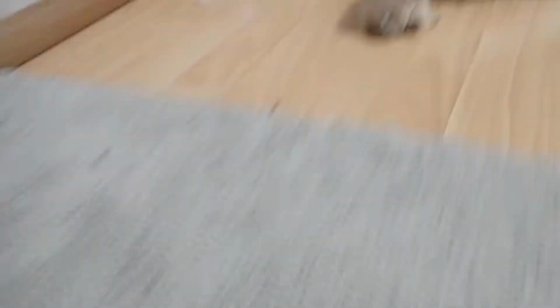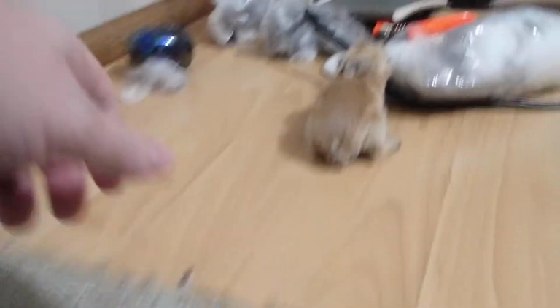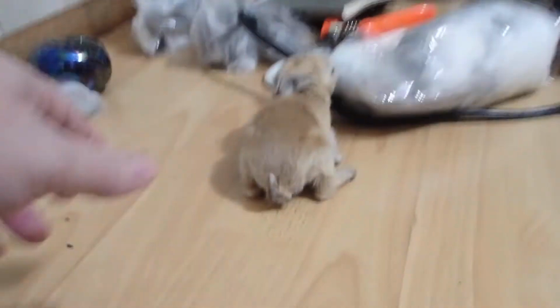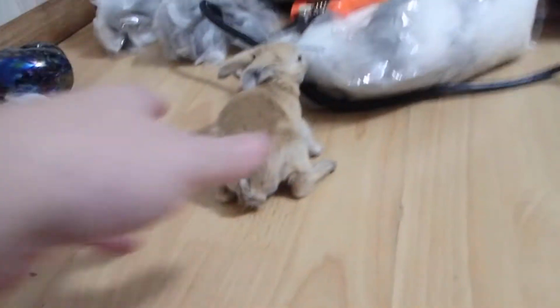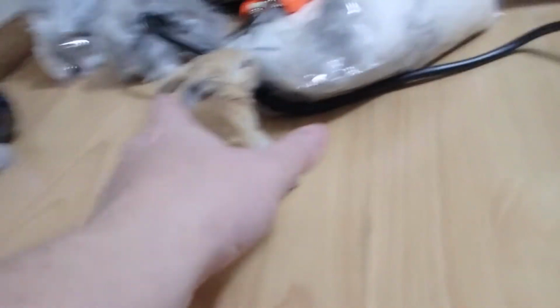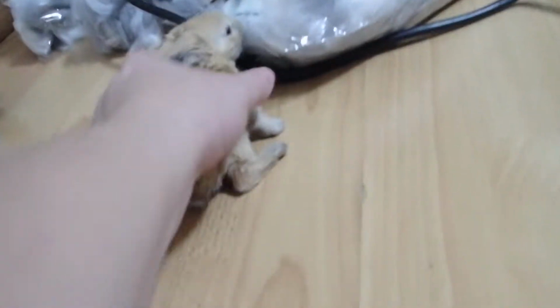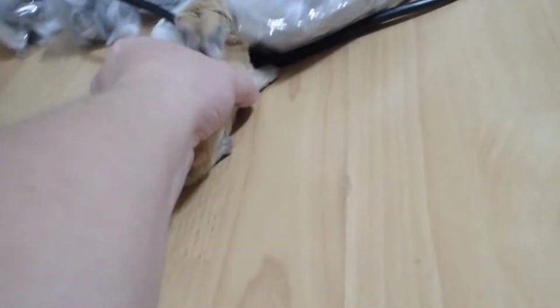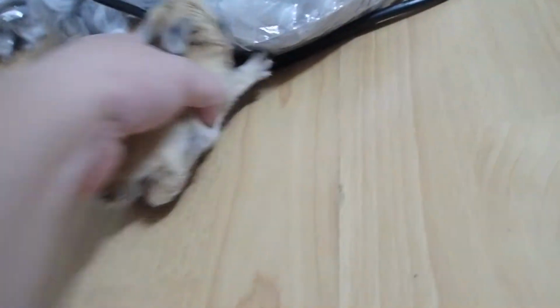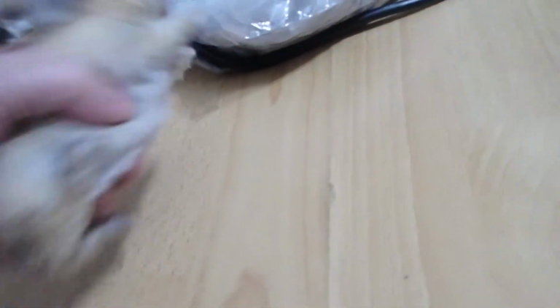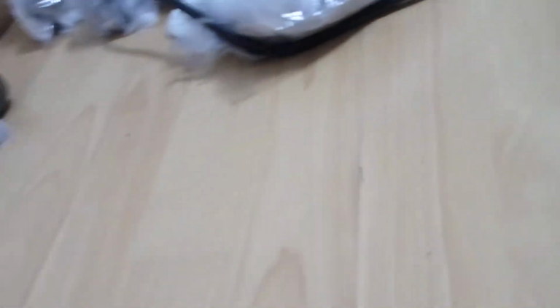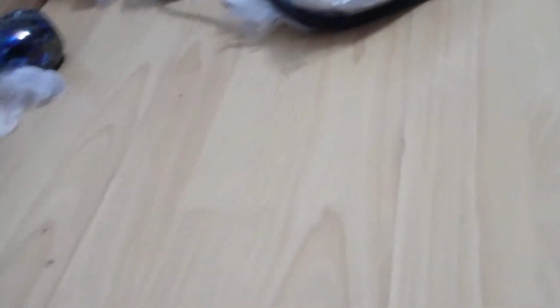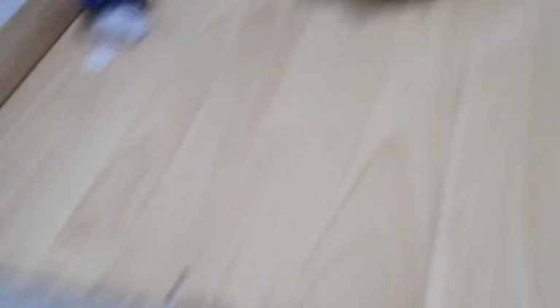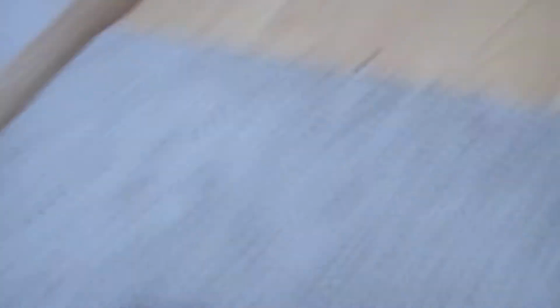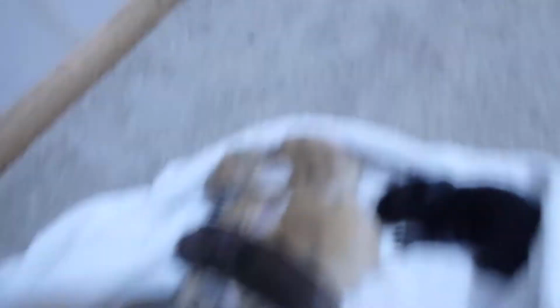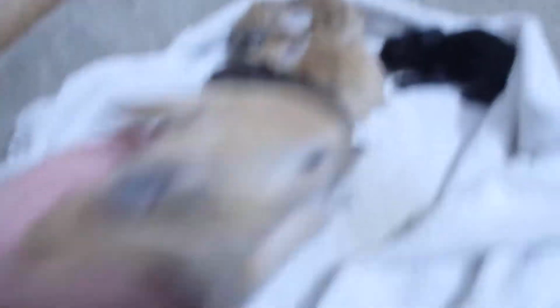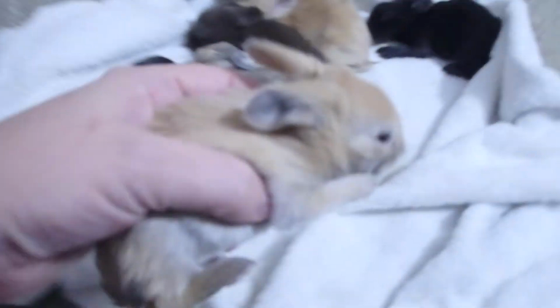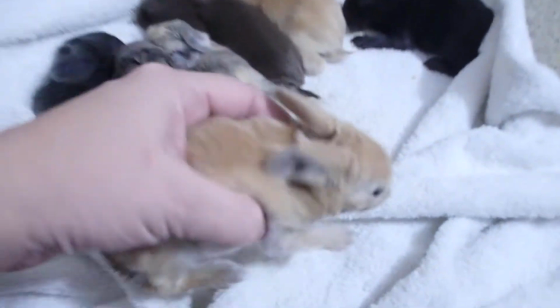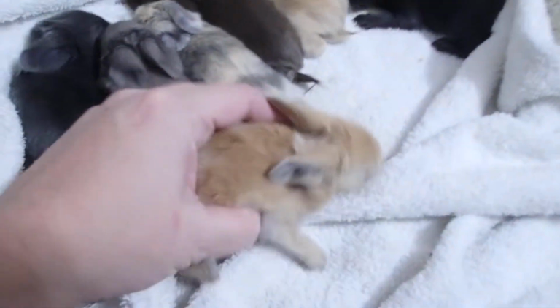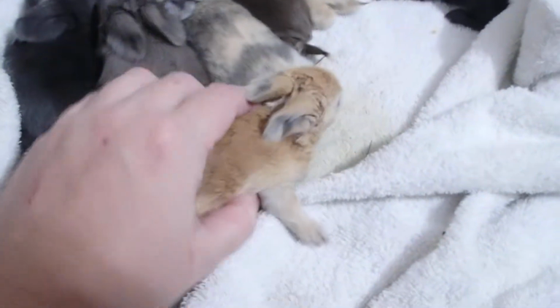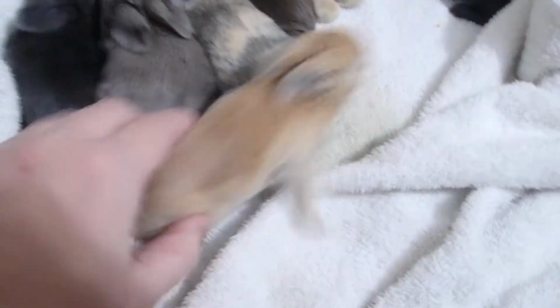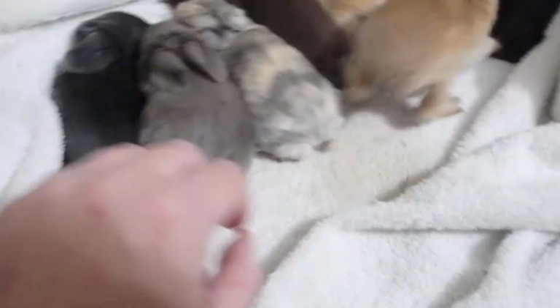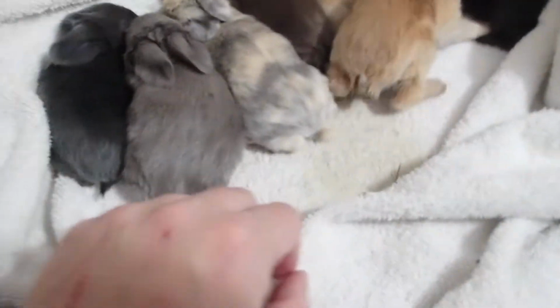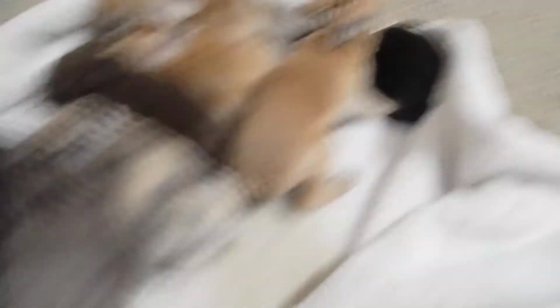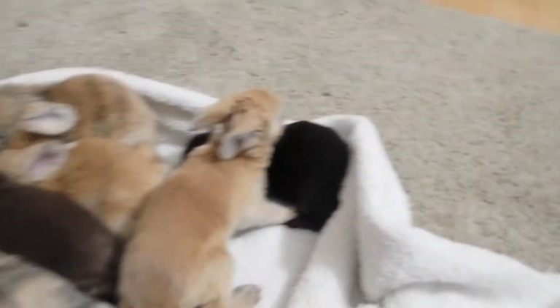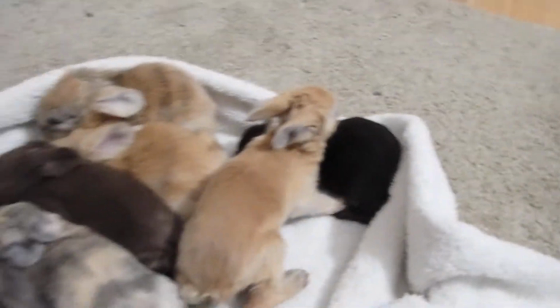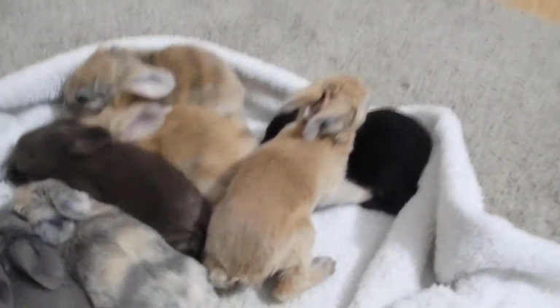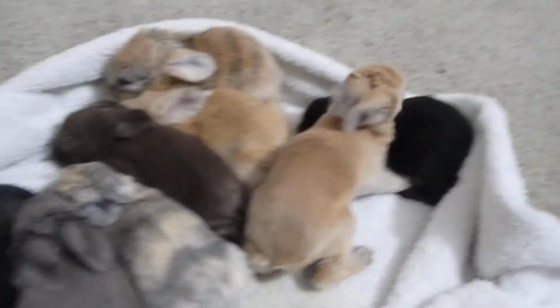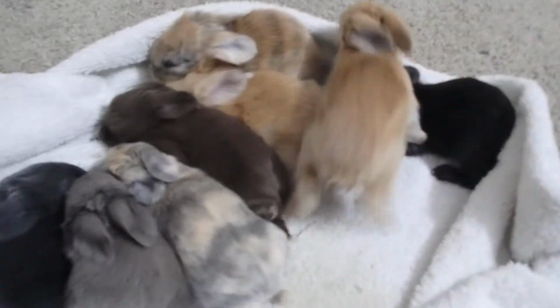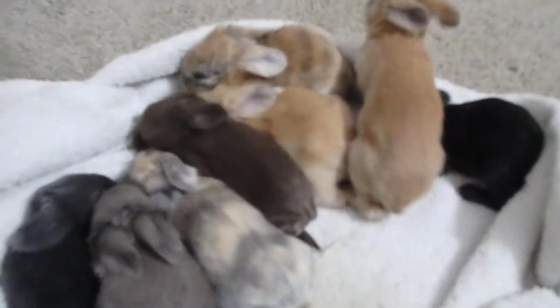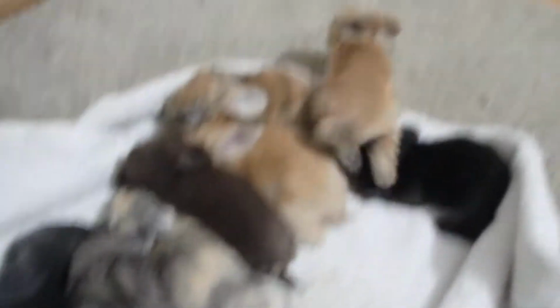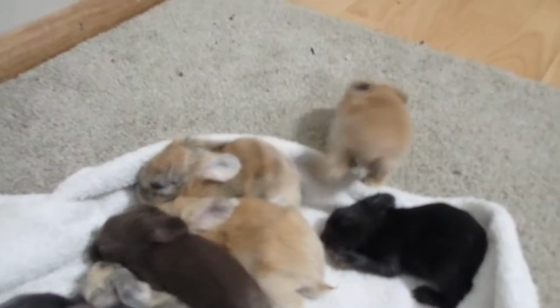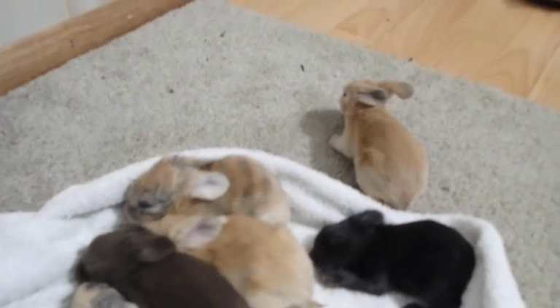Let's get this one and bring it back. Sorry, little guy — you gotta stay with the rest of them. As you can see, that one's quite the explorer.